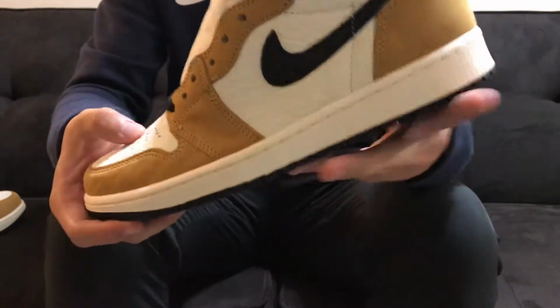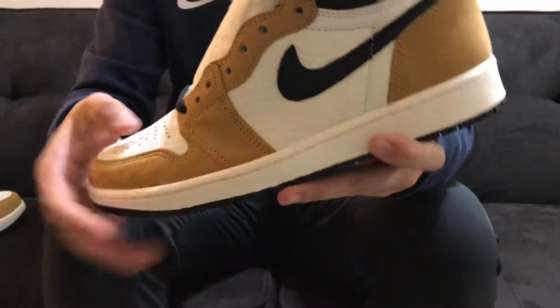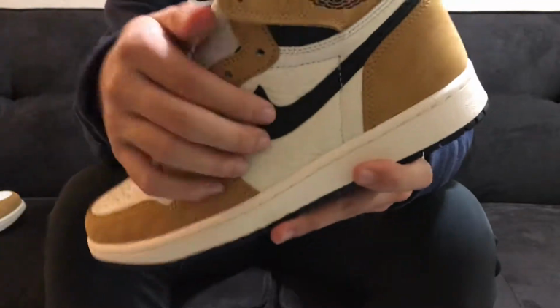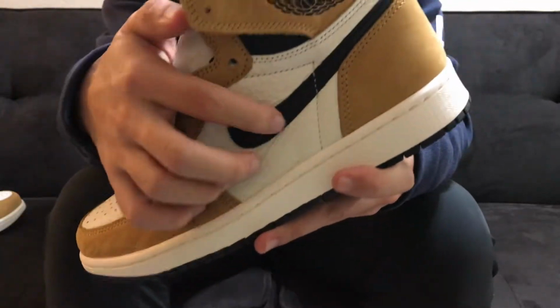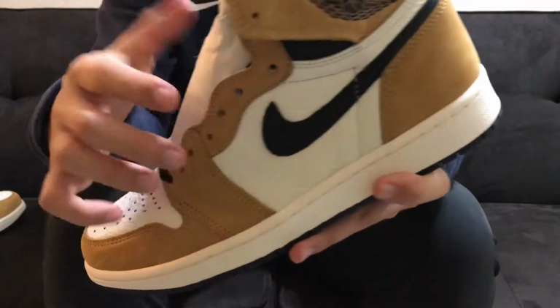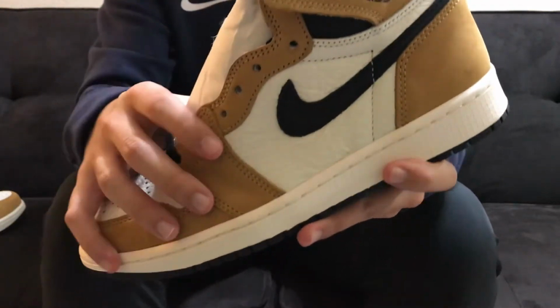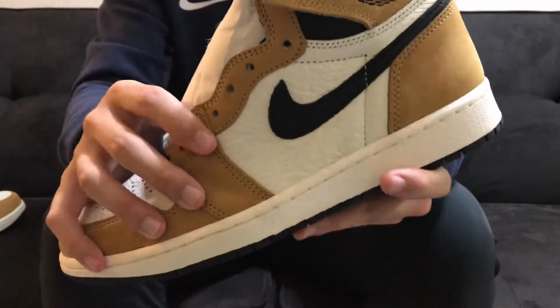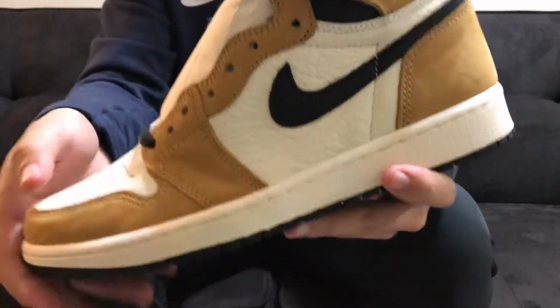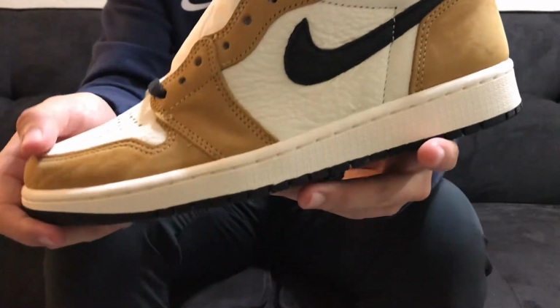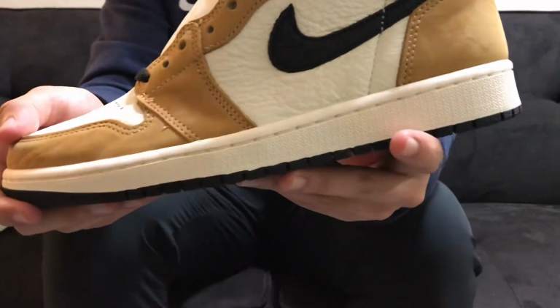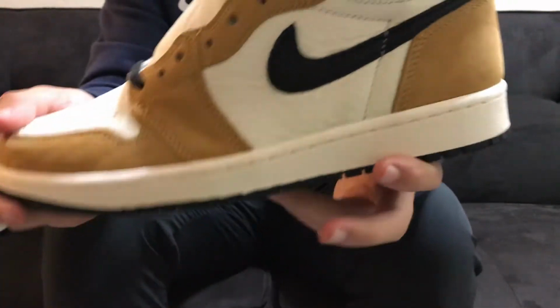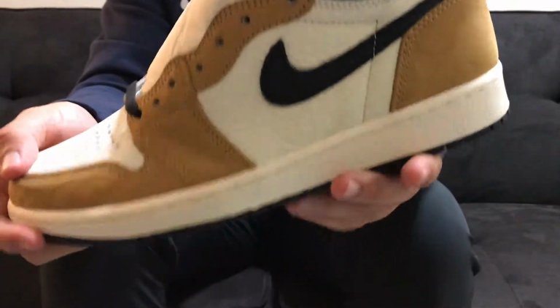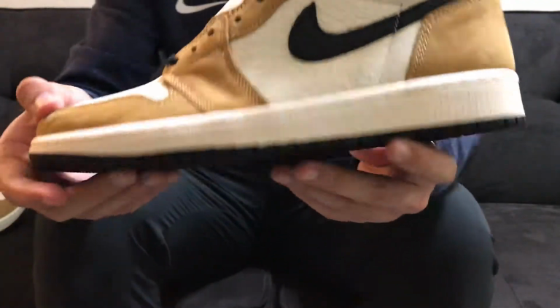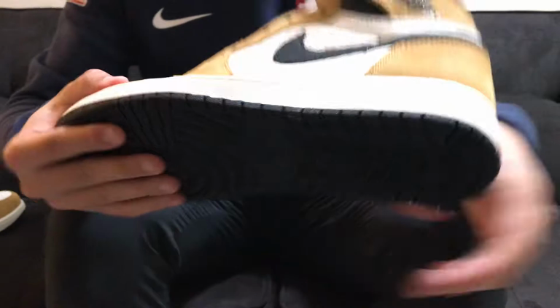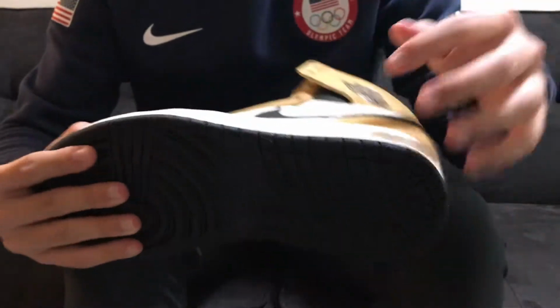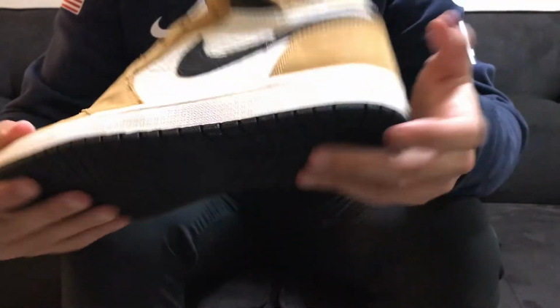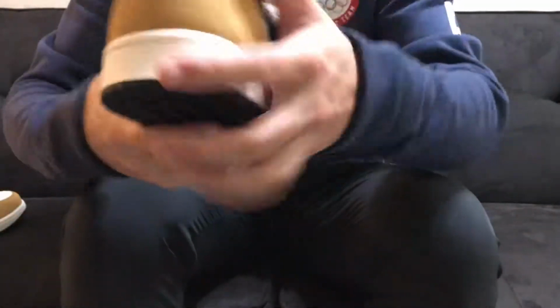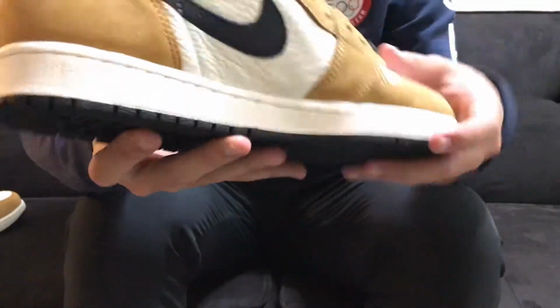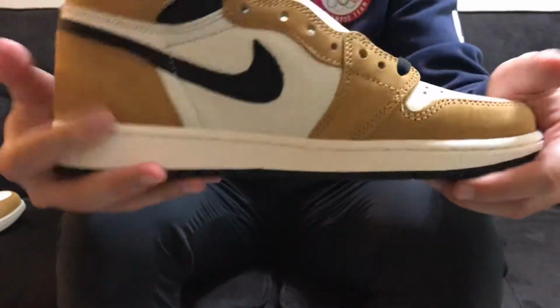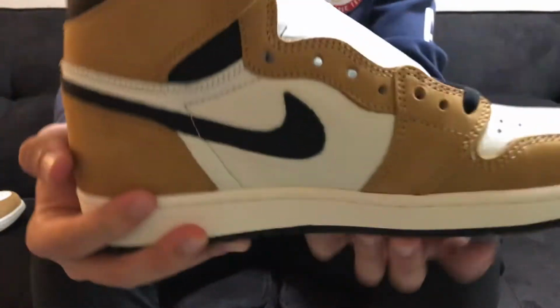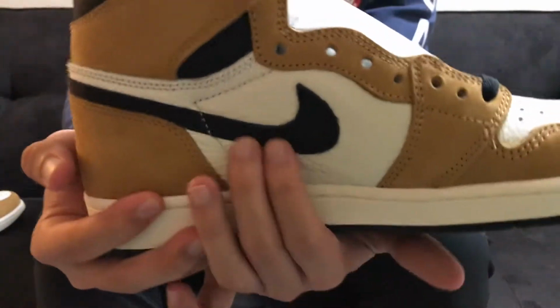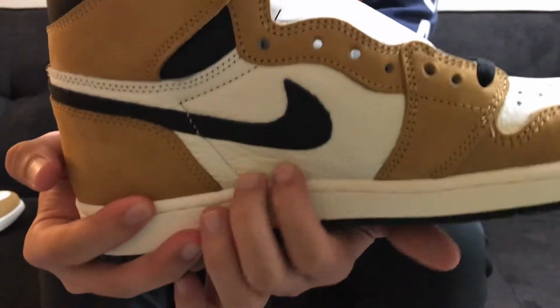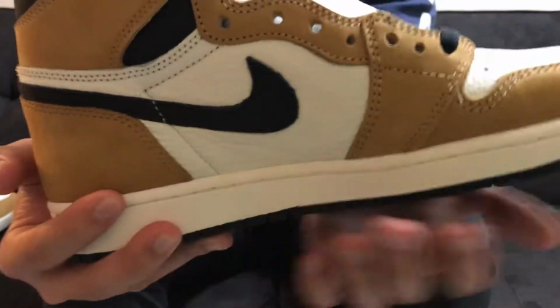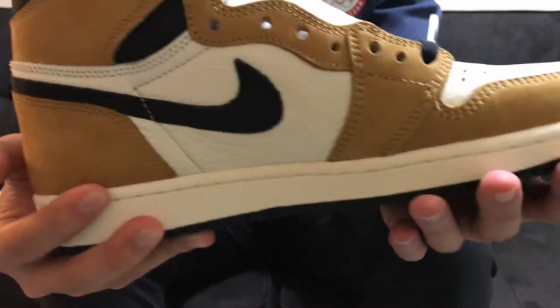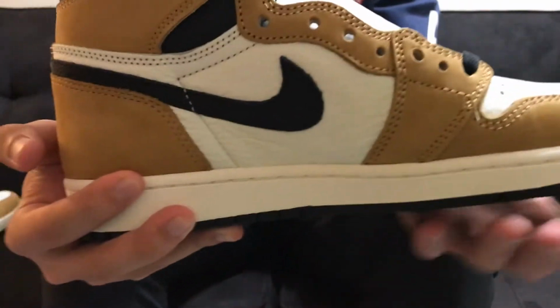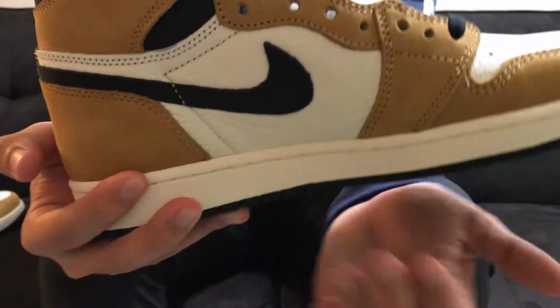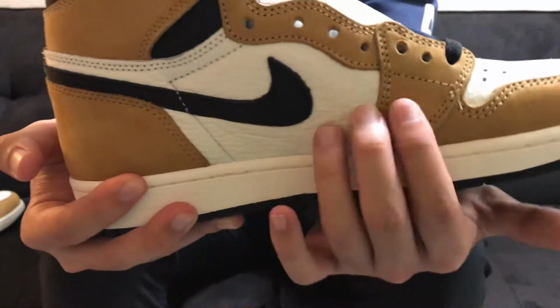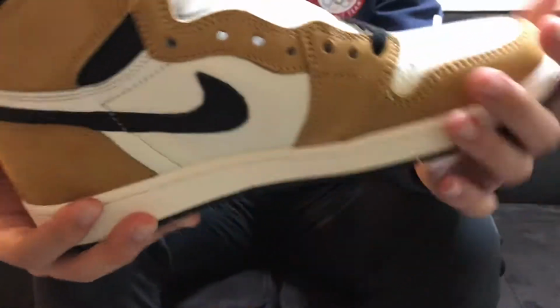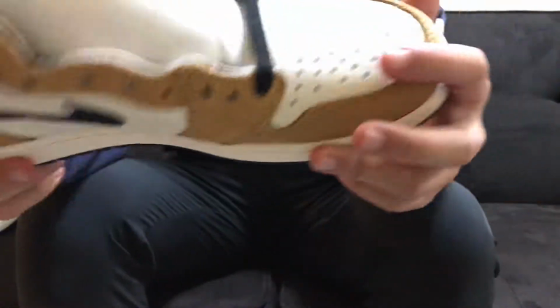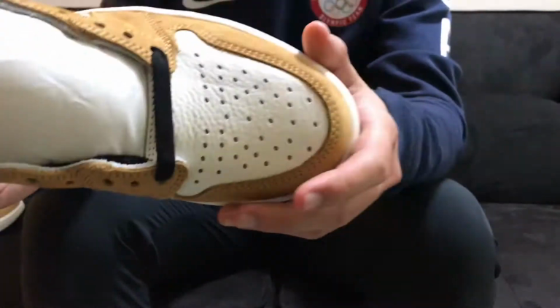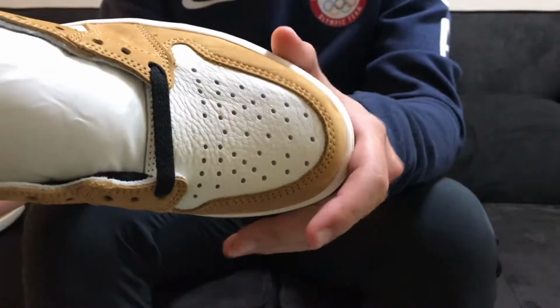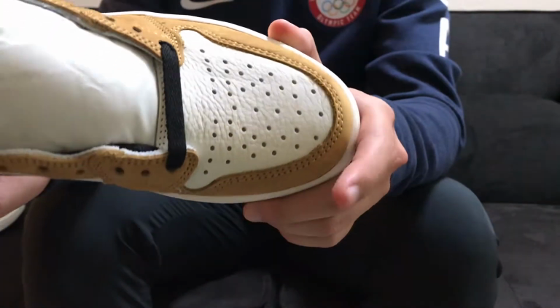On here you do have a black leather swoosh and it is super tumbled on my pair for the leather. You can see here on the inside as well — it's got a lot of tumbling on the side panel and also on the toe box.